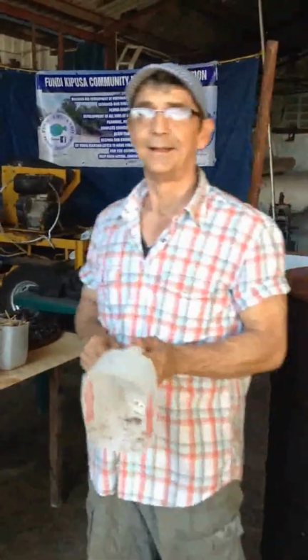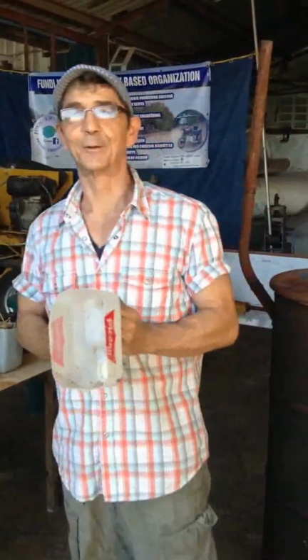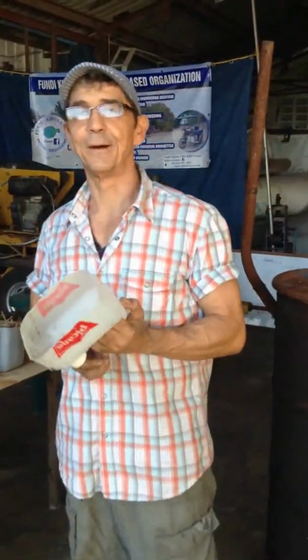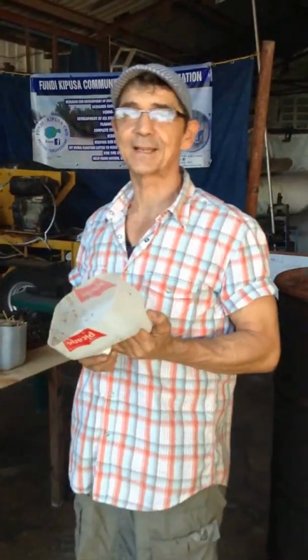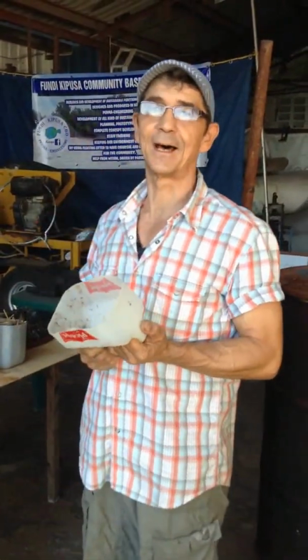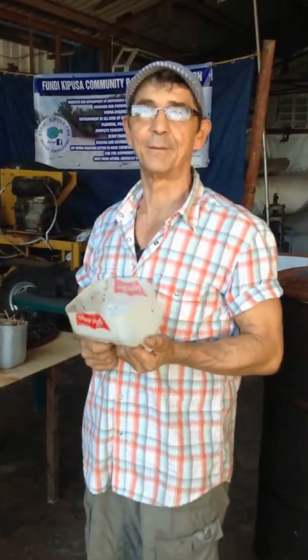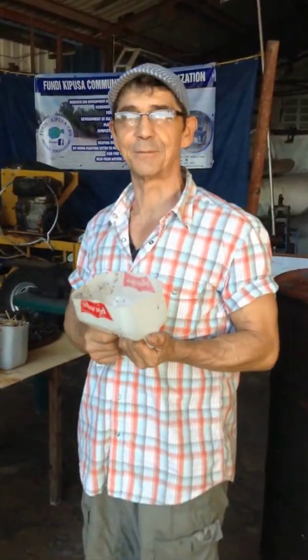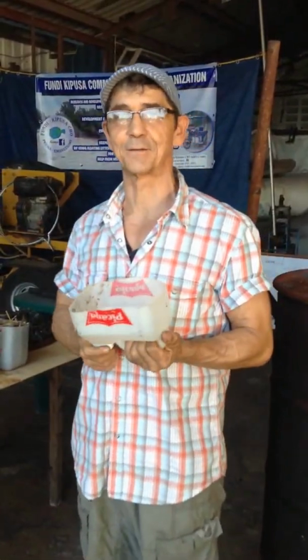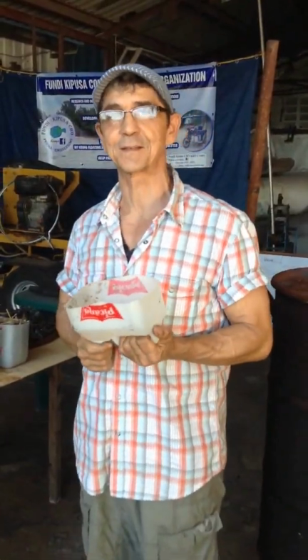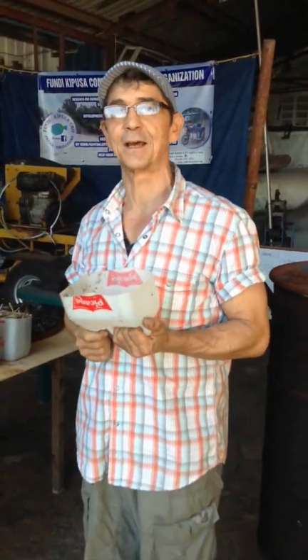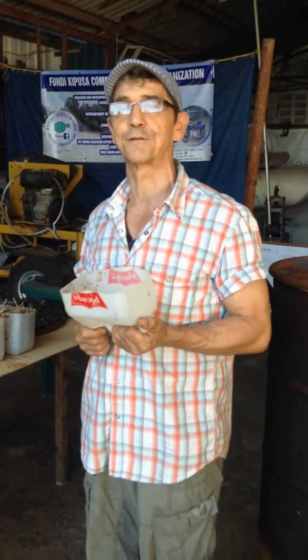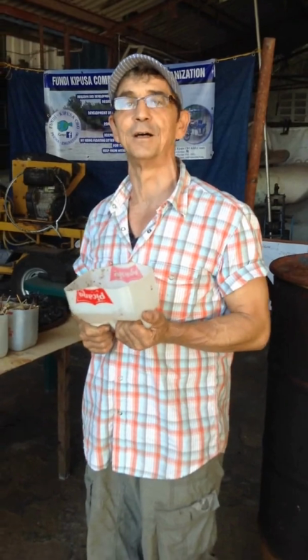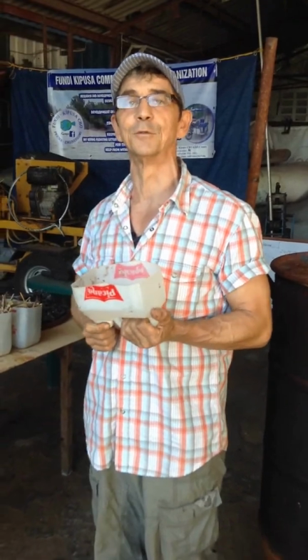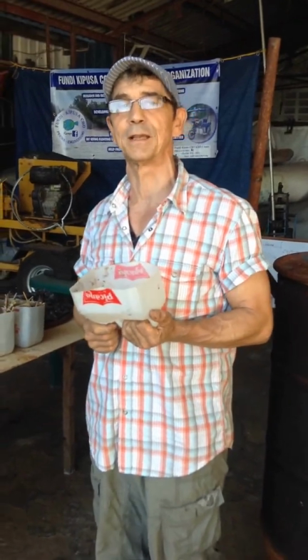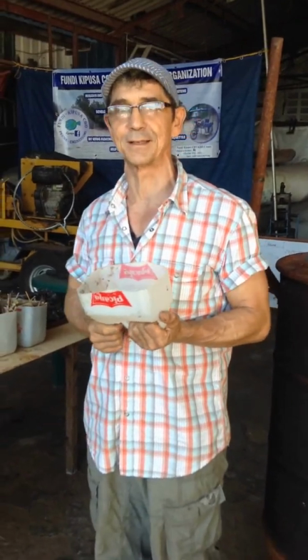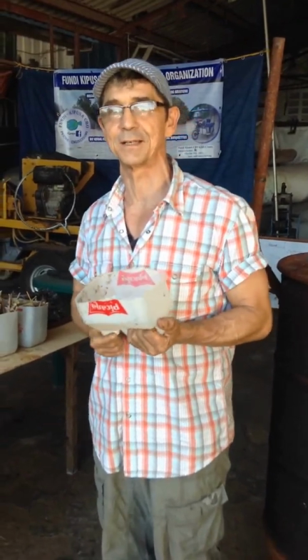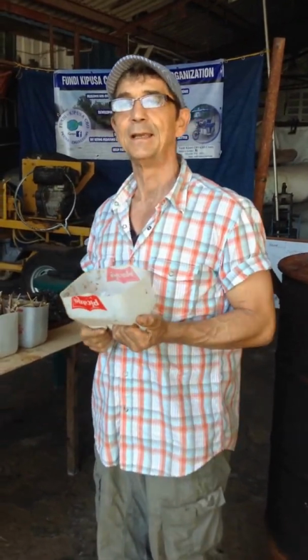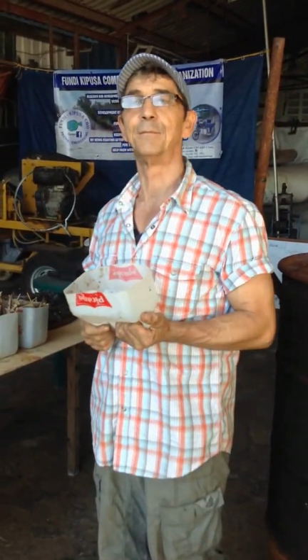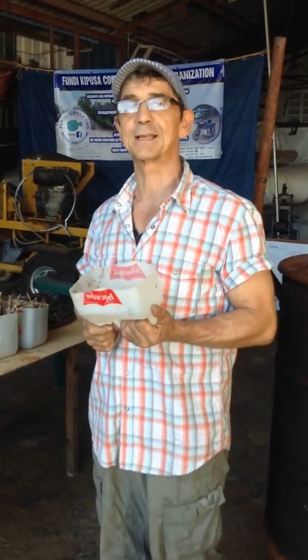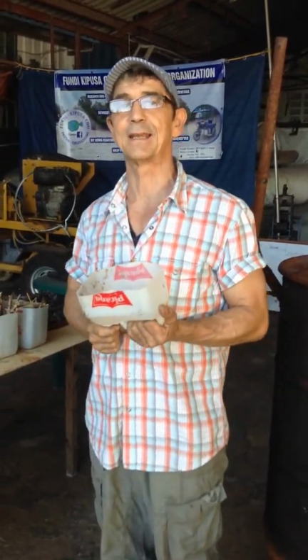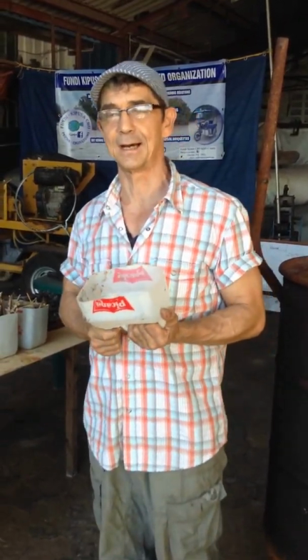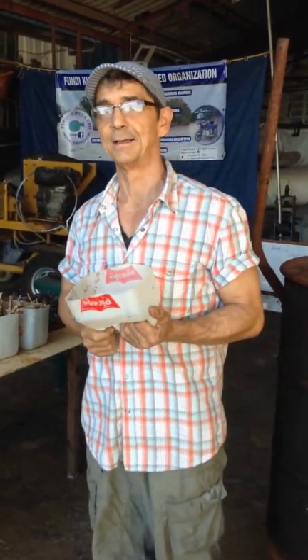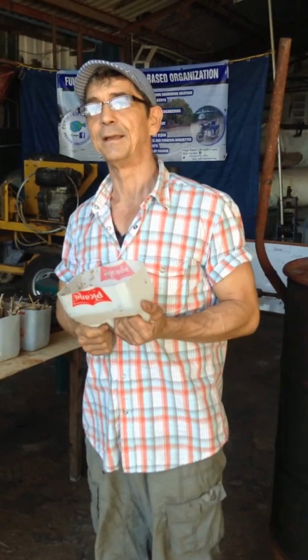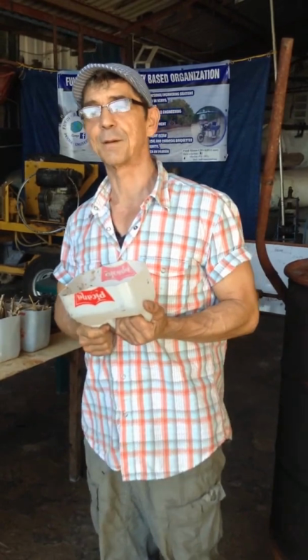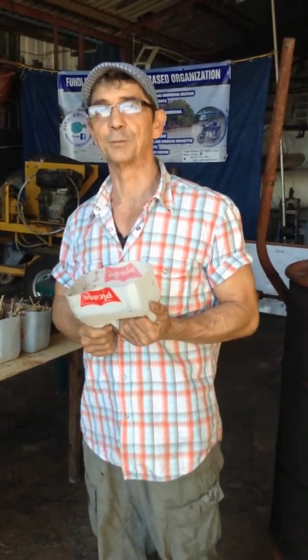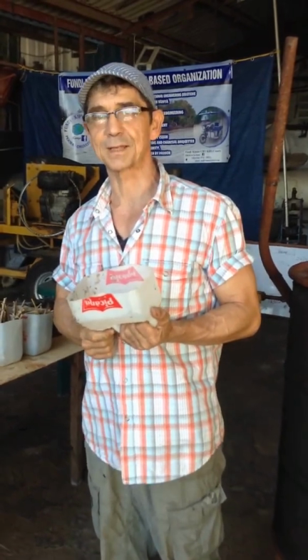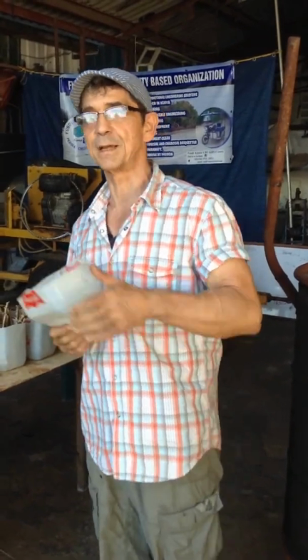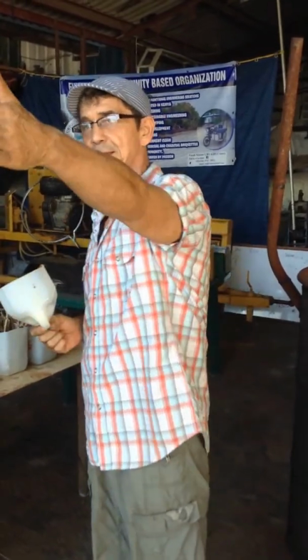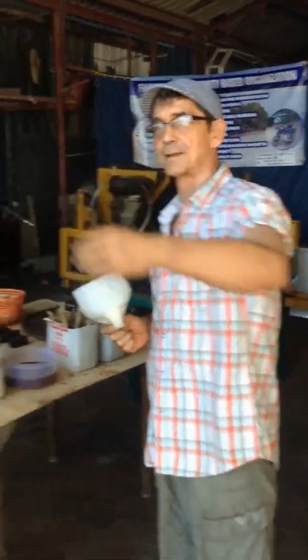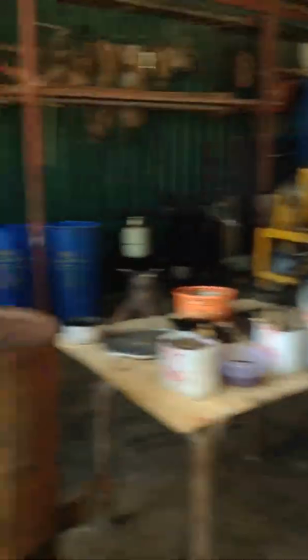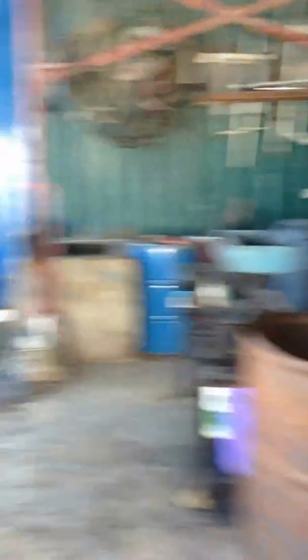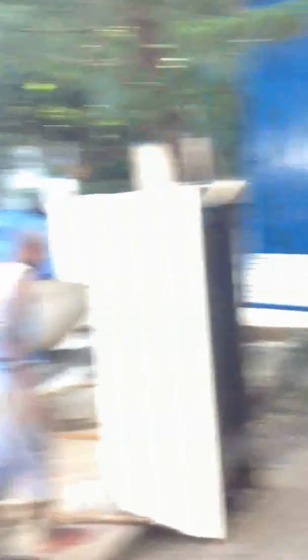Hello, good day. My name is Heino Dahmen. I'm a German Master of Crafts and I work for a community-based organization in Mombasa, Kenya — in Mtswapa, to be precise. Behind us is the beautiful Mtswapa Creek.